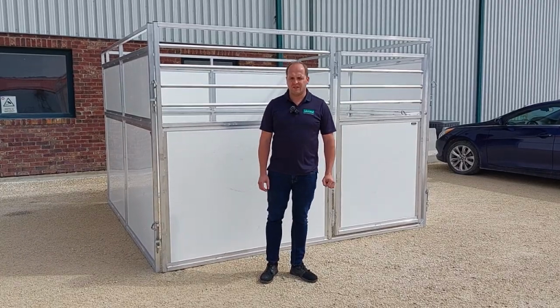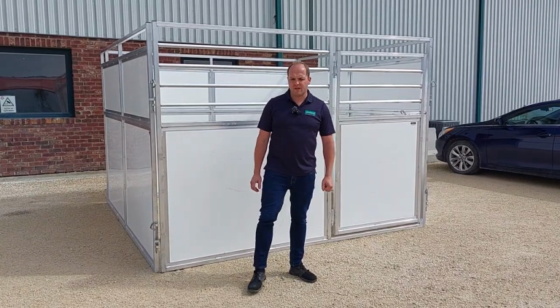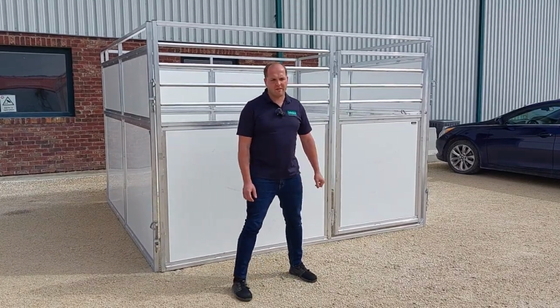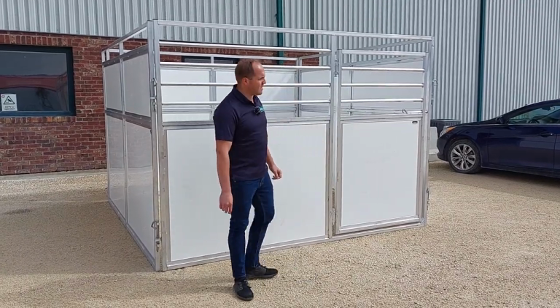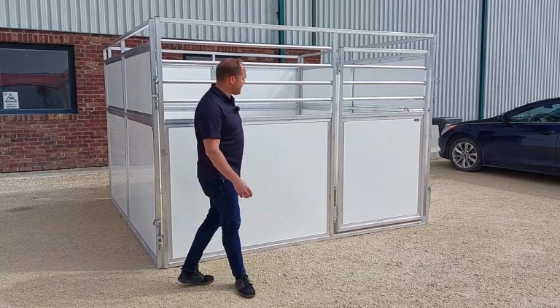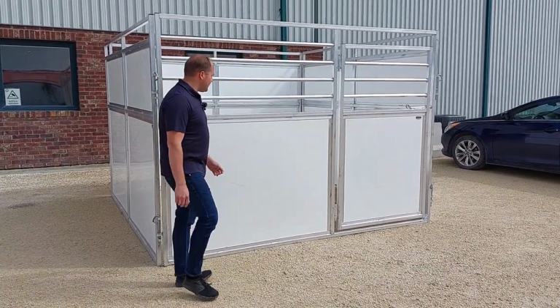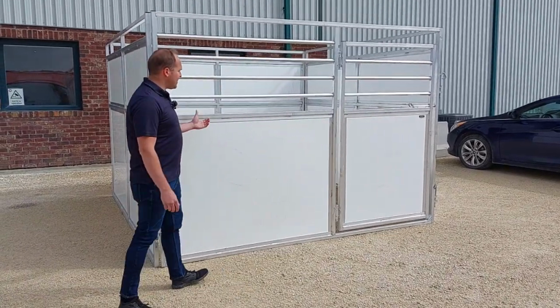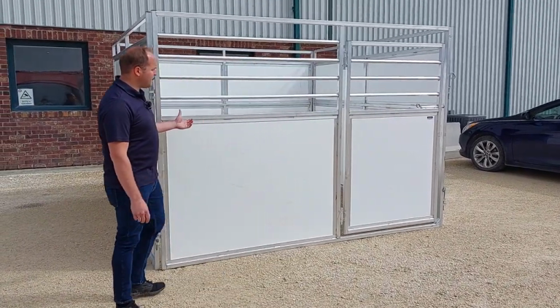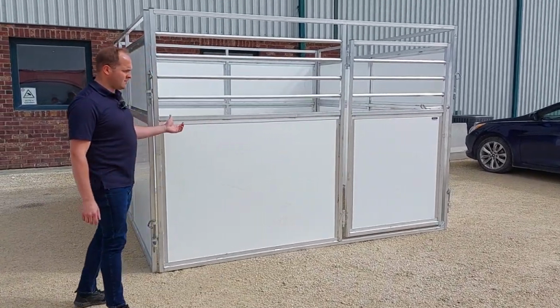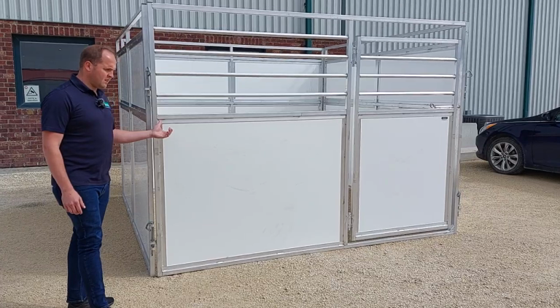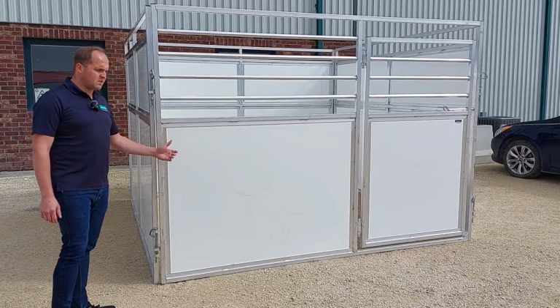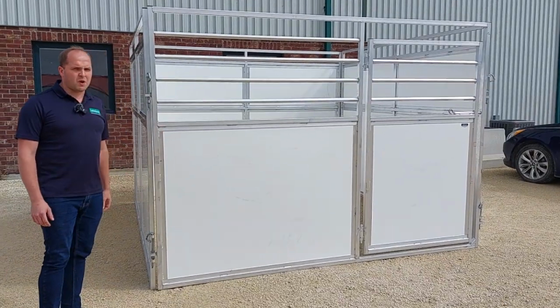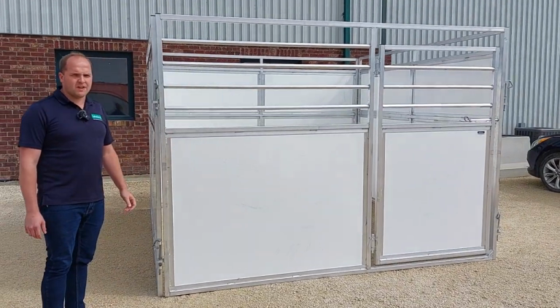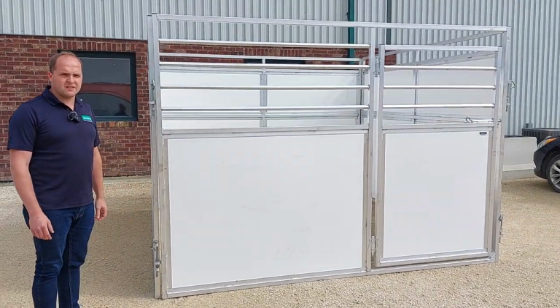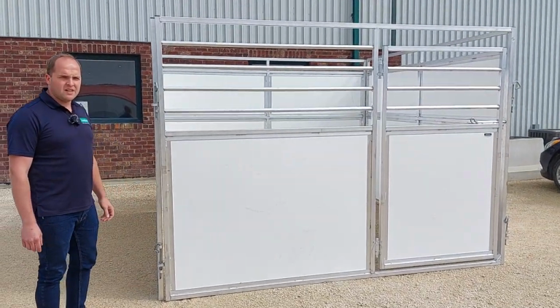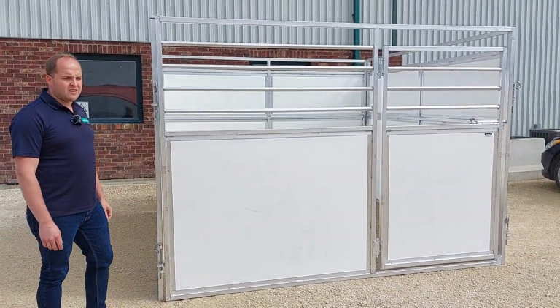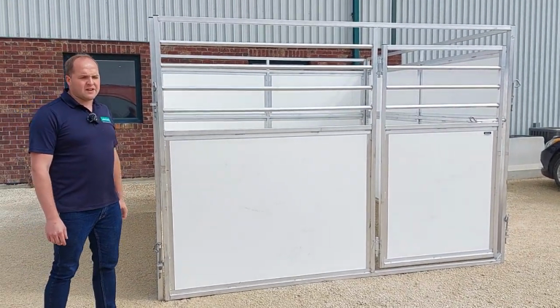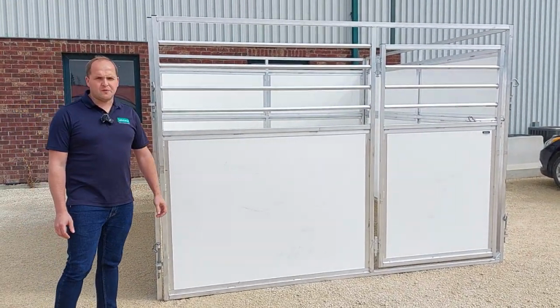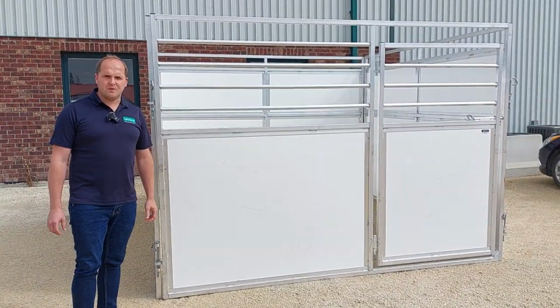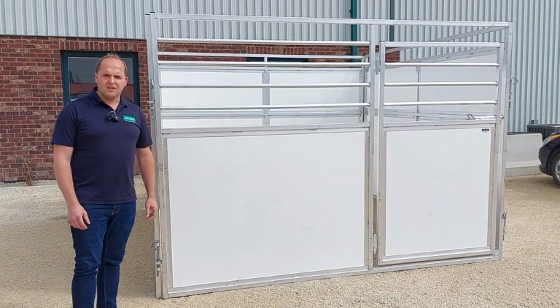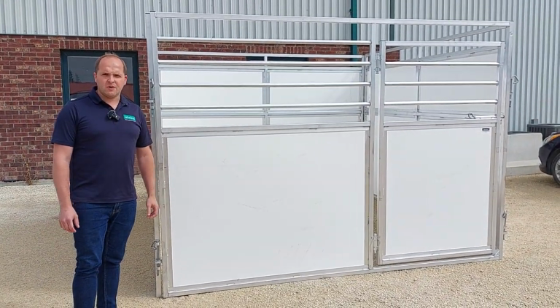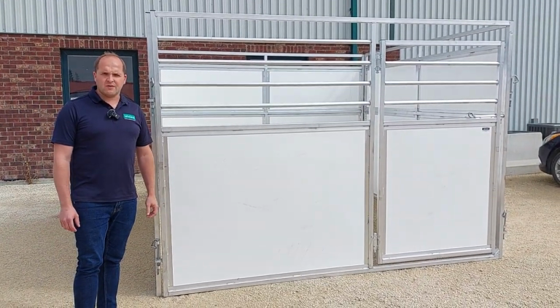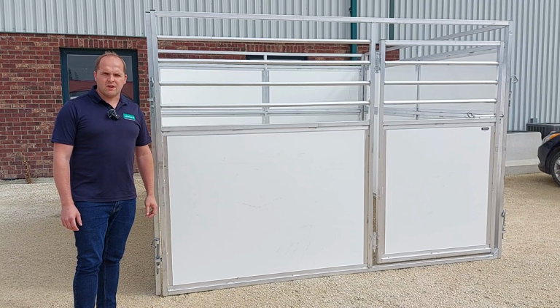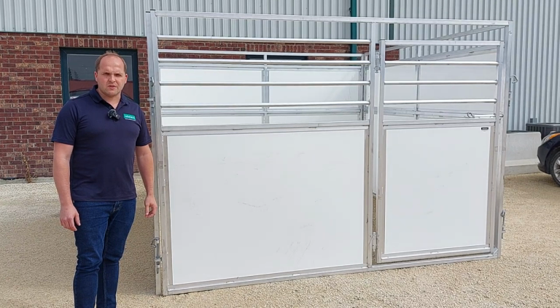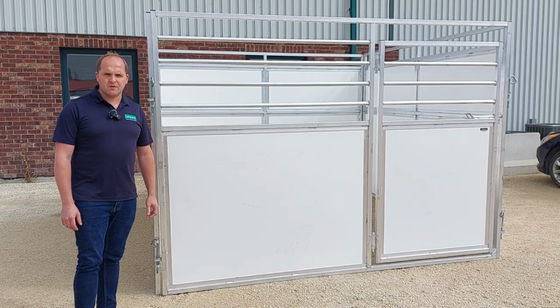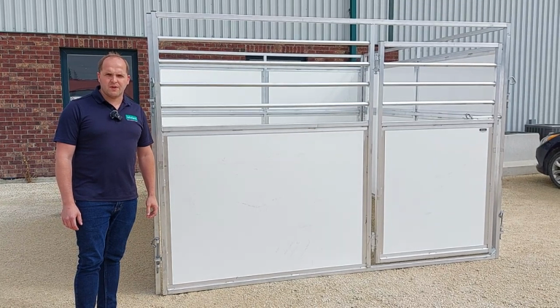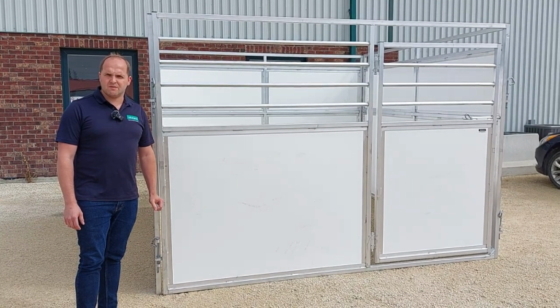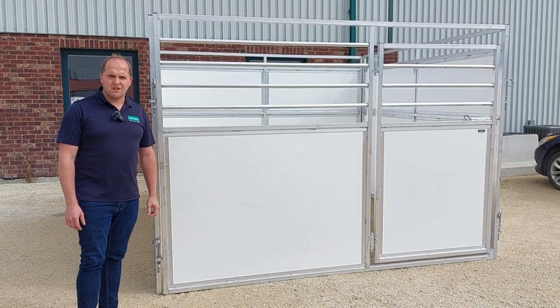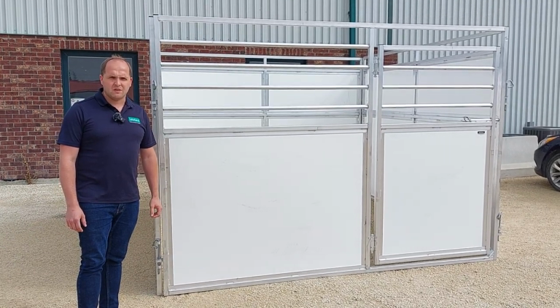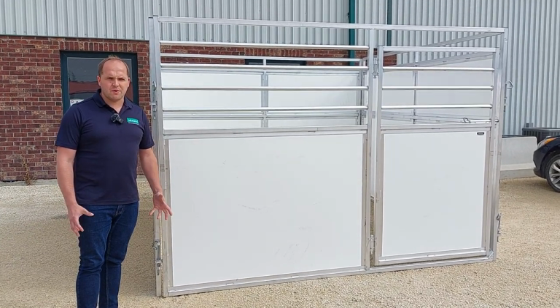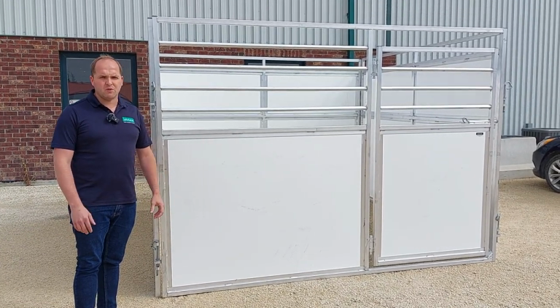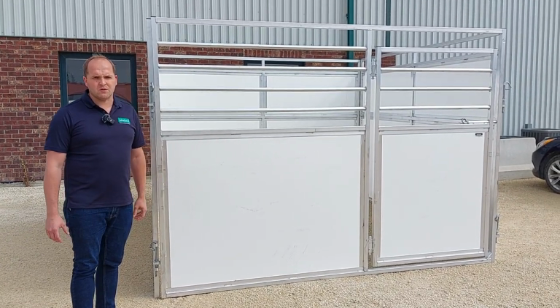Right now we have them set up as a 10 by 10, which is the most popular size, and these are ideal for showgrounds, horse expos, fairs, and temporary horse stalls.